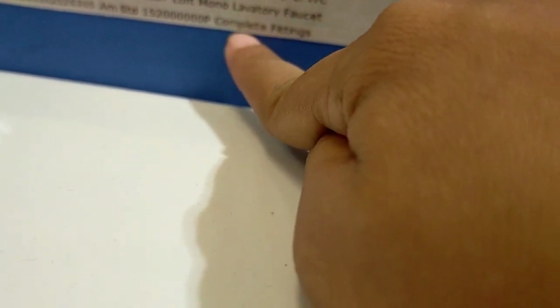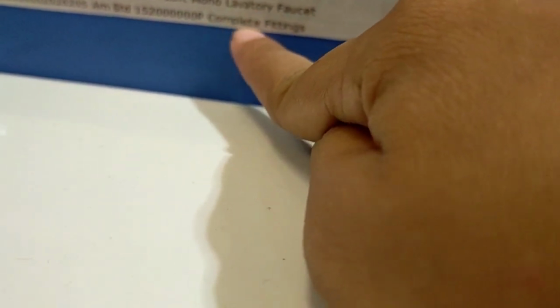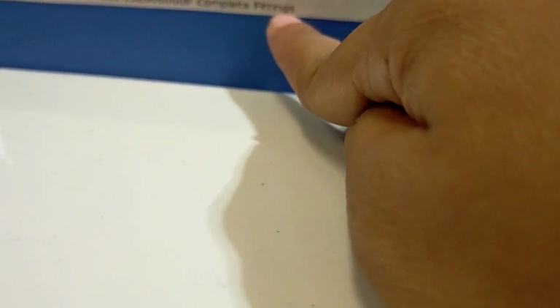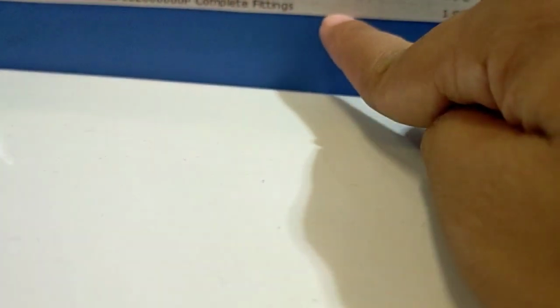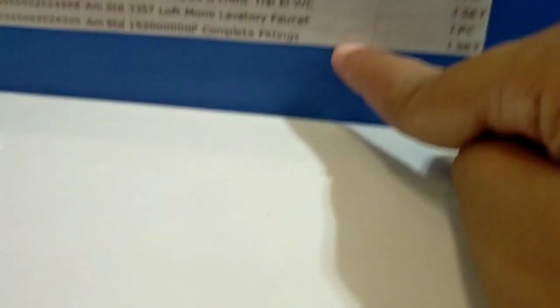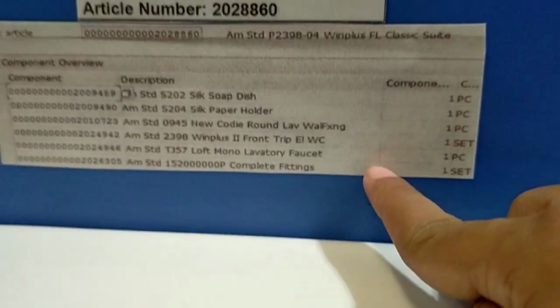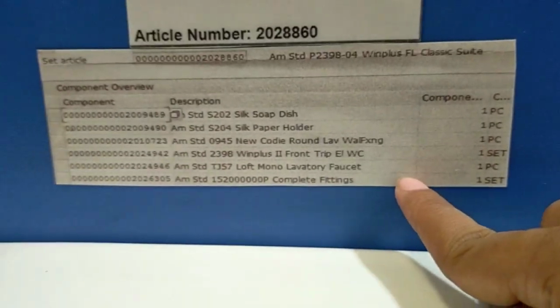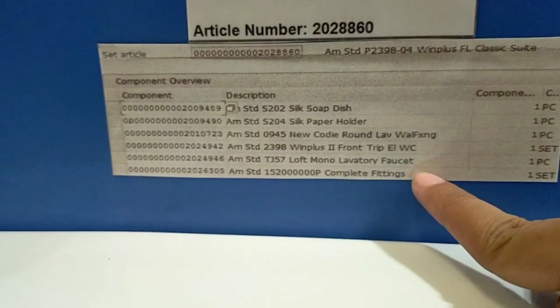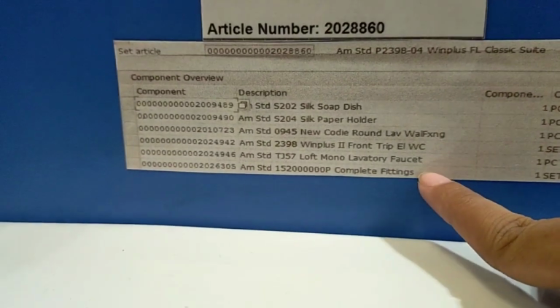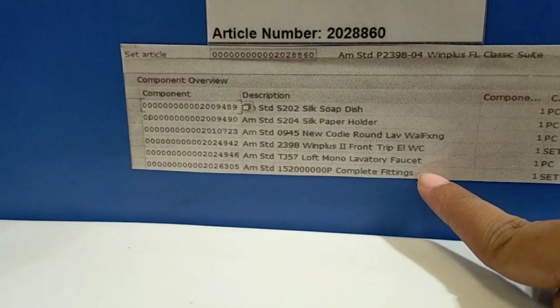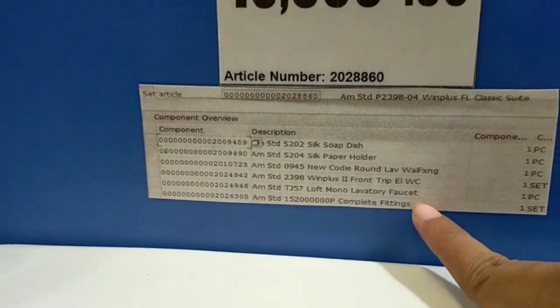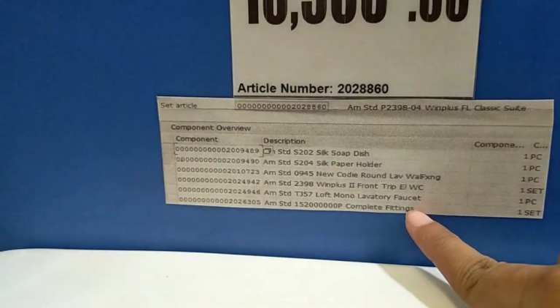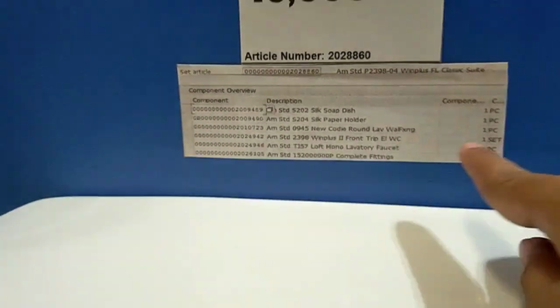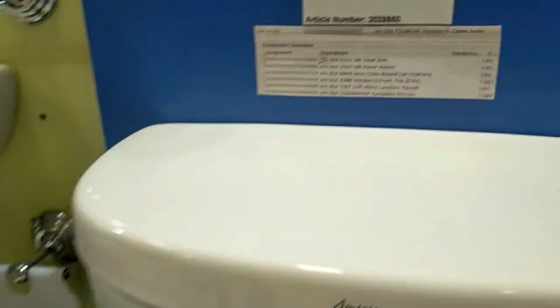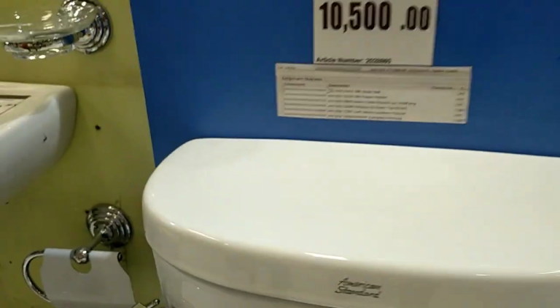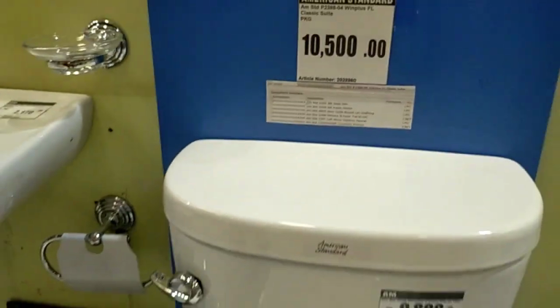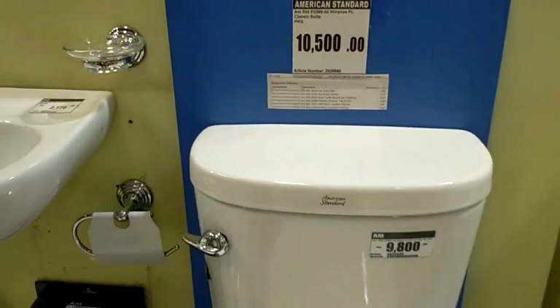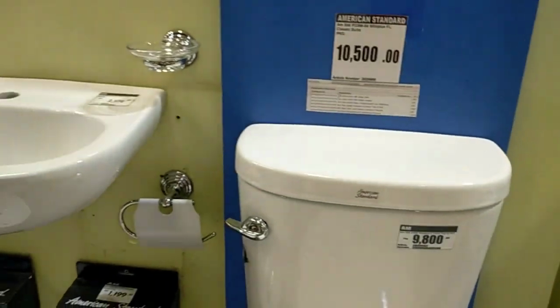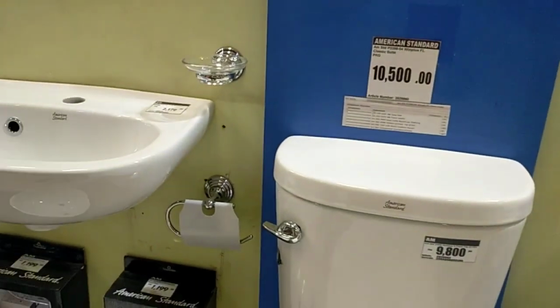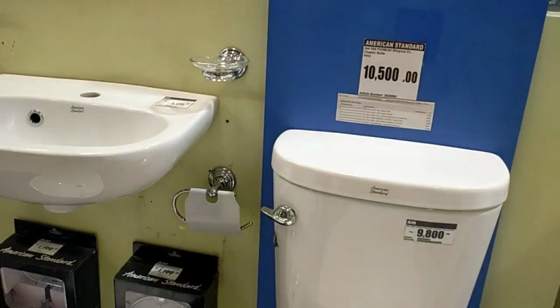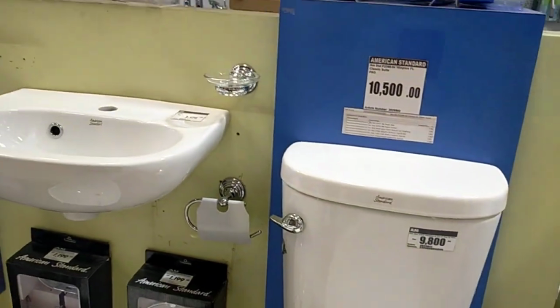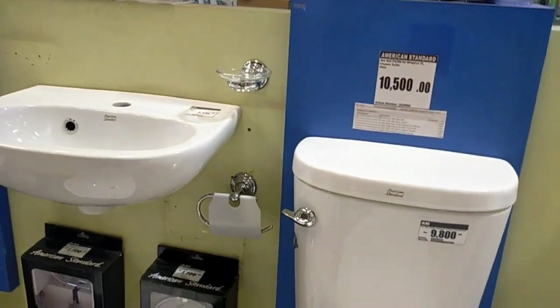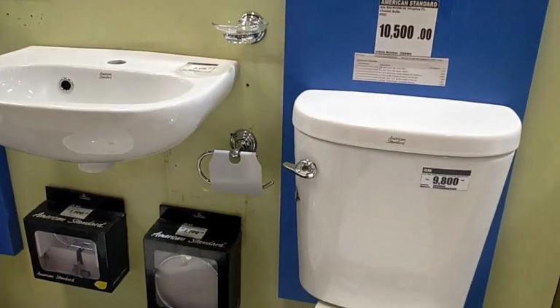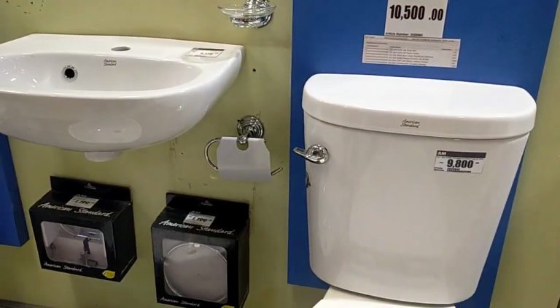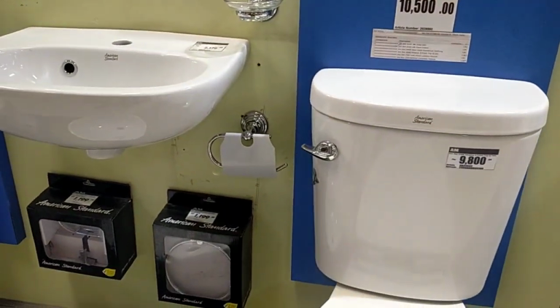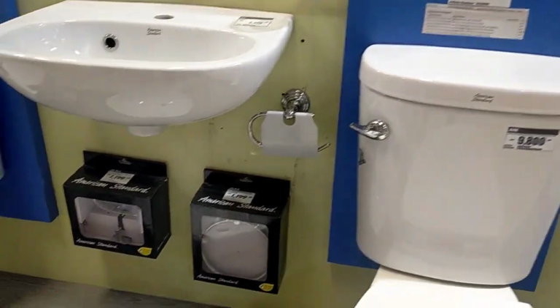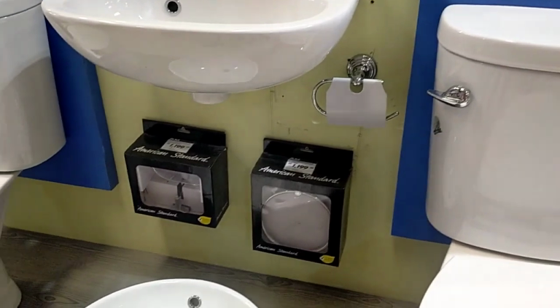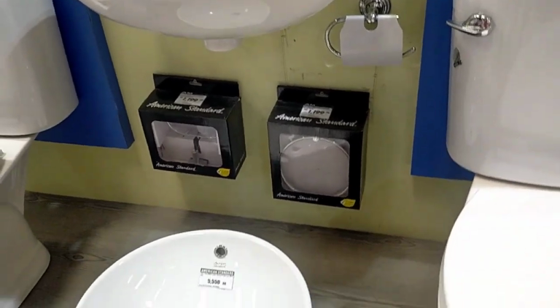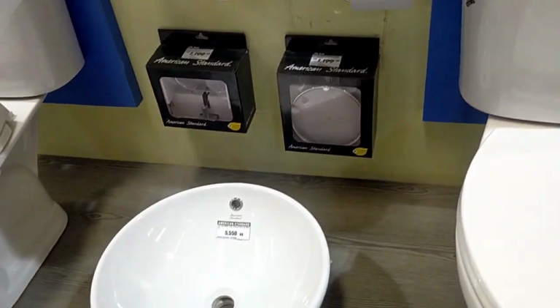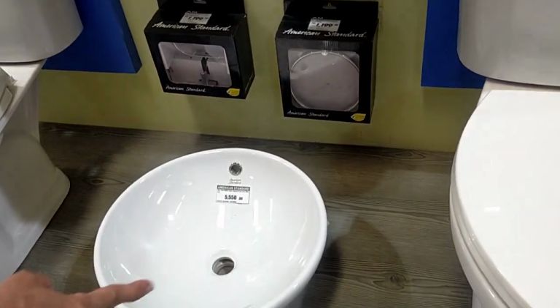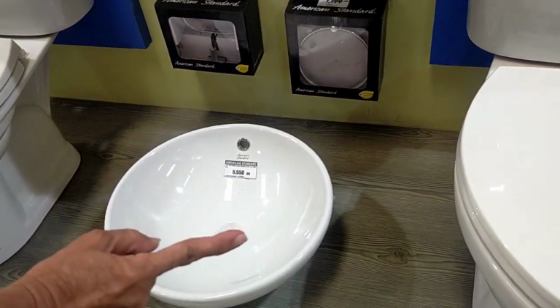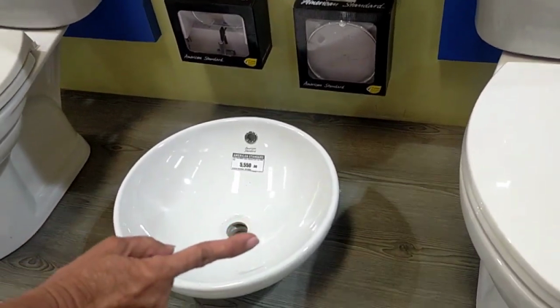I think this is worth the price, guys — 10,500 — because if you buy individually it's more expensive. This one is very doable since it's already a set, you won't regret it. It's a decent-sized toilet bowl, guys.